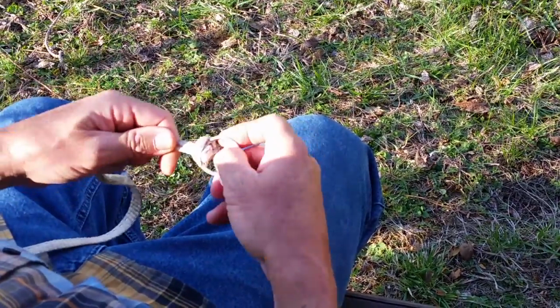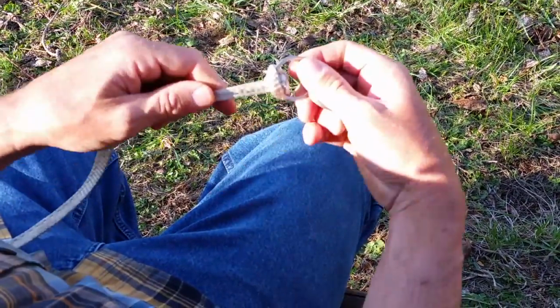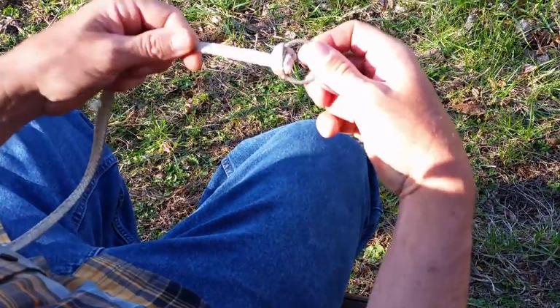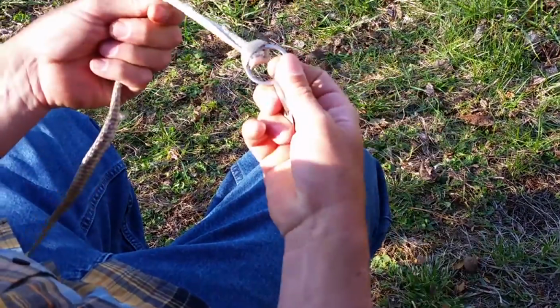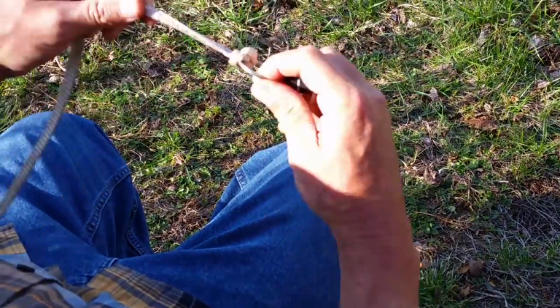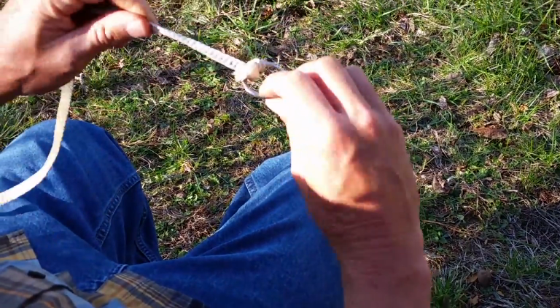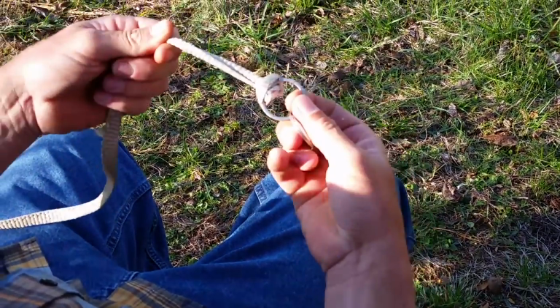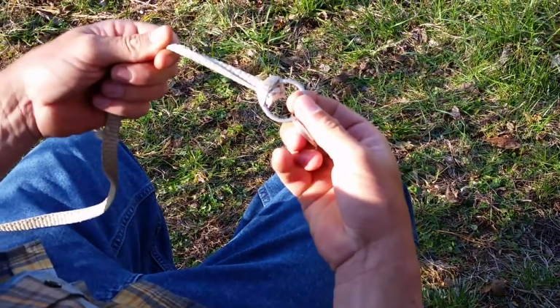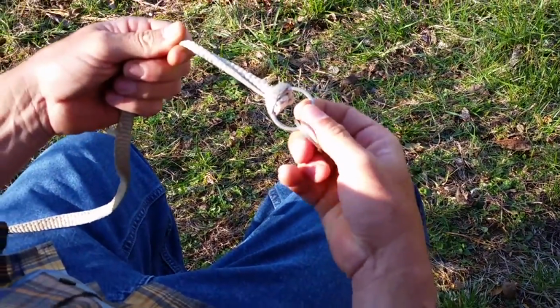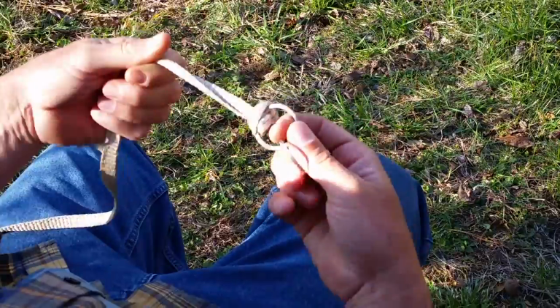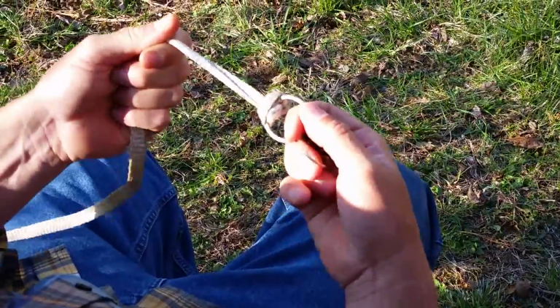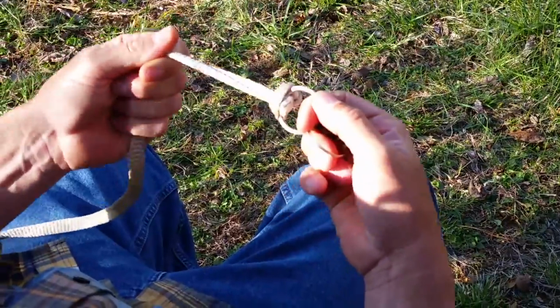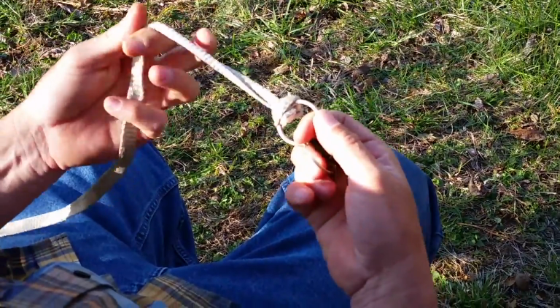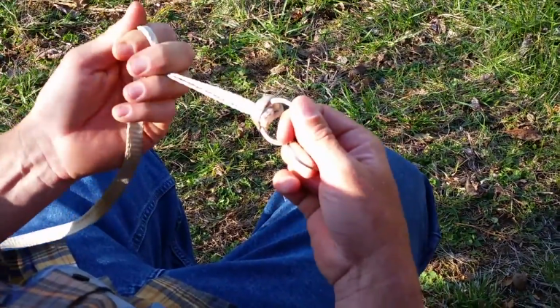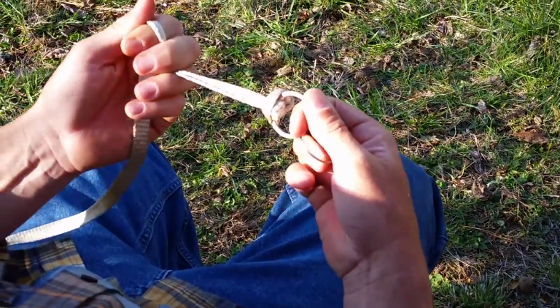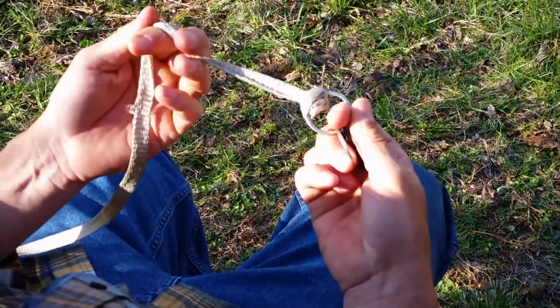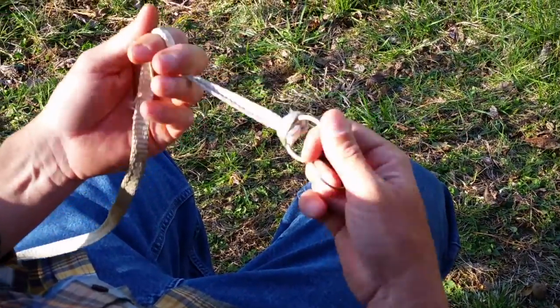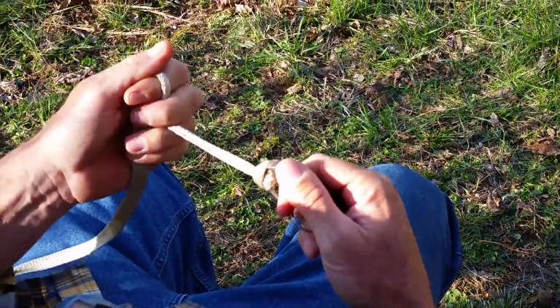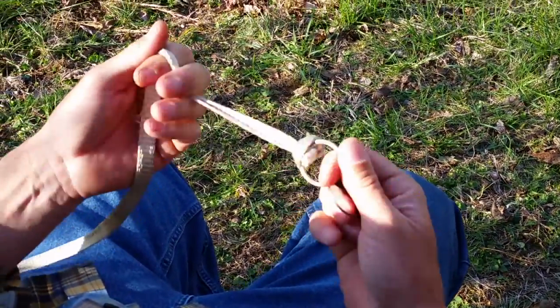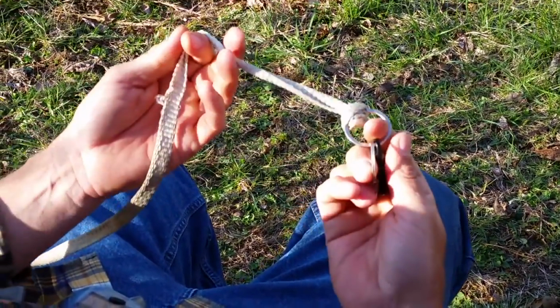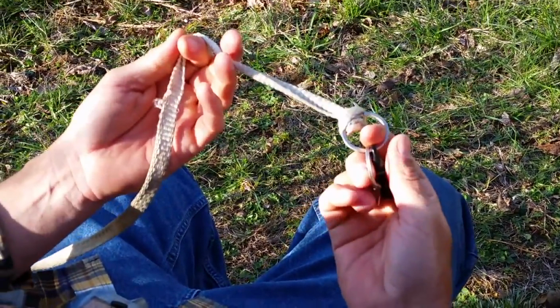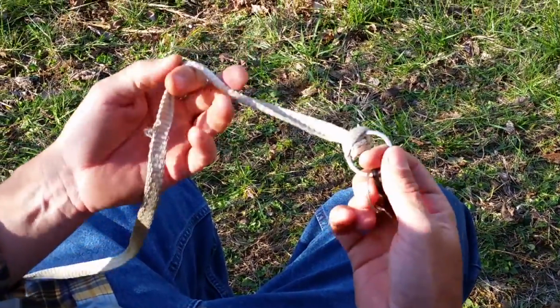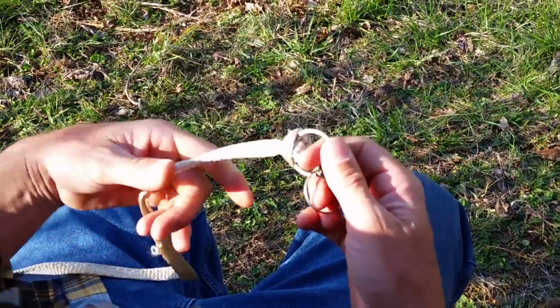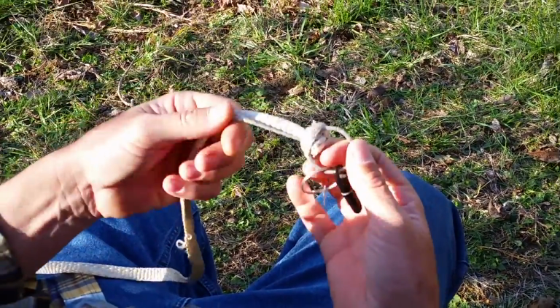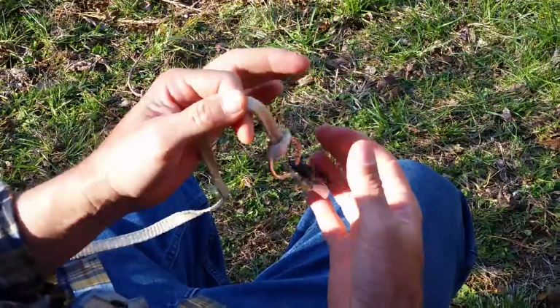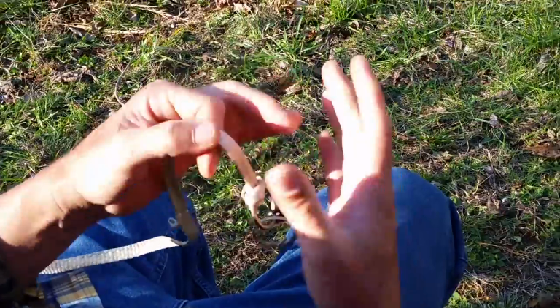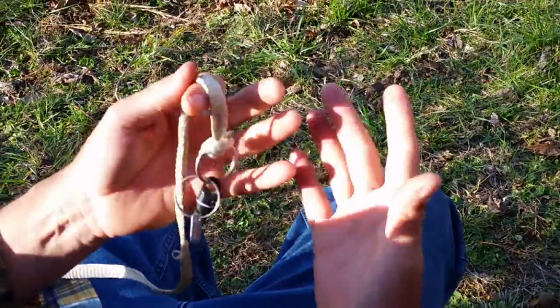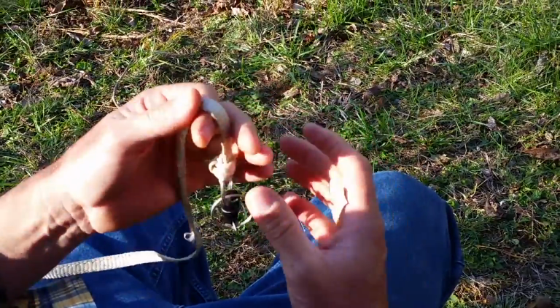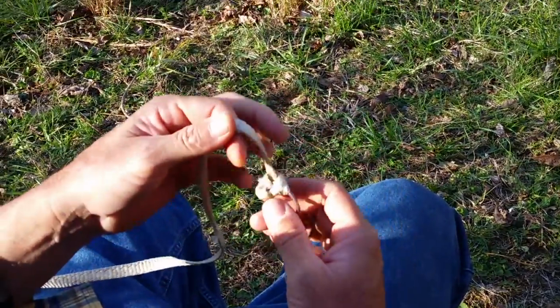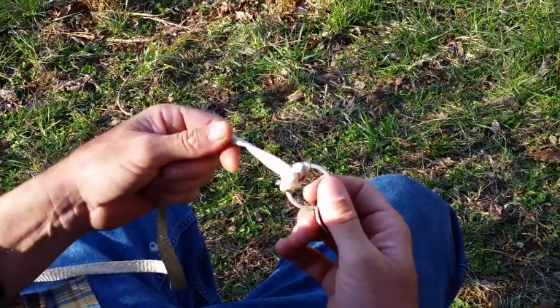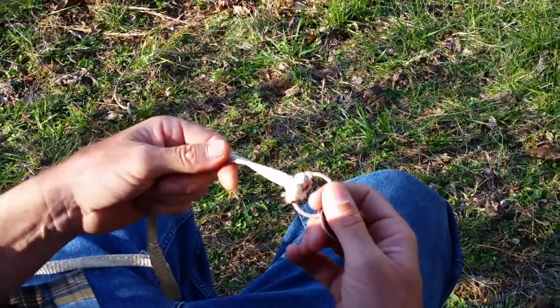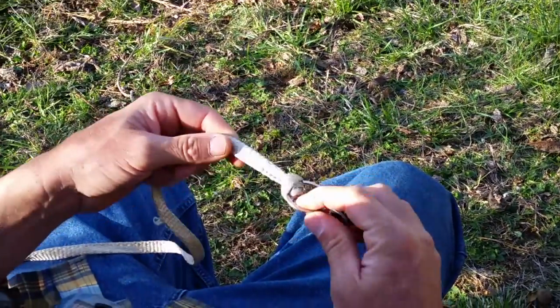It looks like so once we're completing the knot. It's a really strong knot, and it's very simple steps. You can tie it in the dark without having to look for it, especially when your hands do it the same way every time.